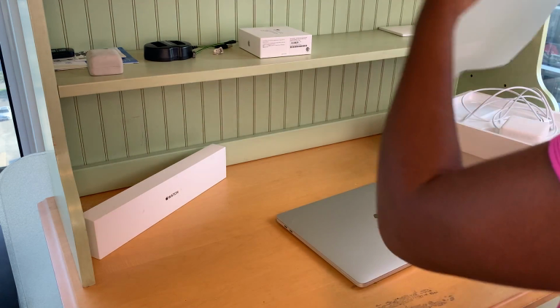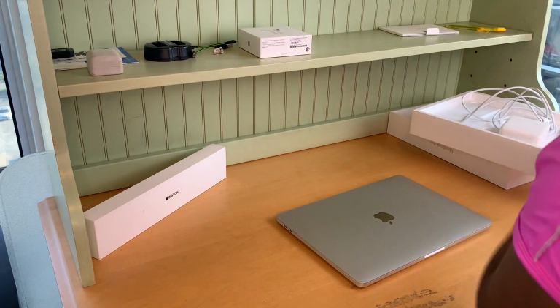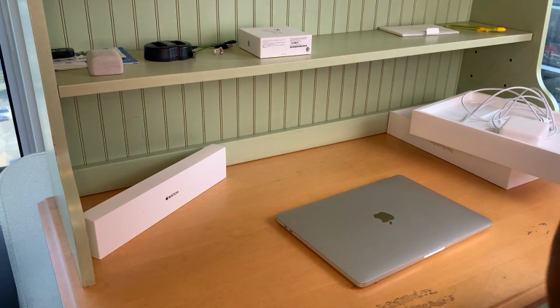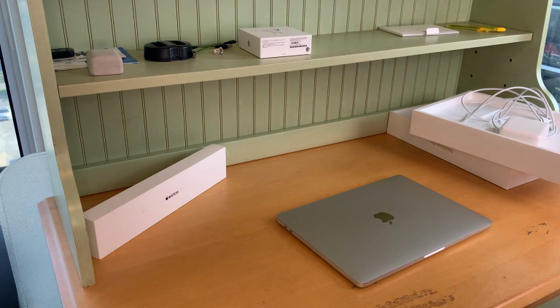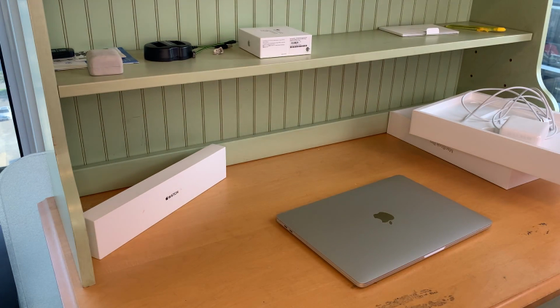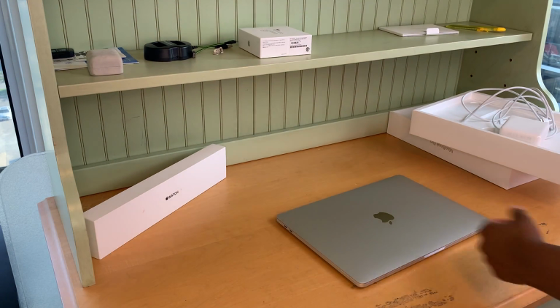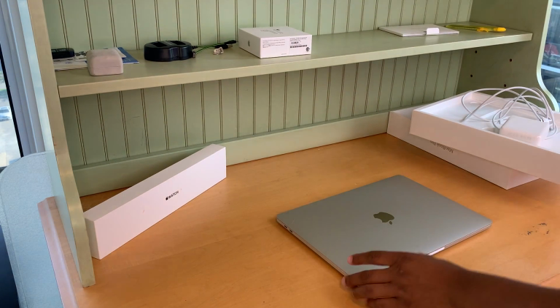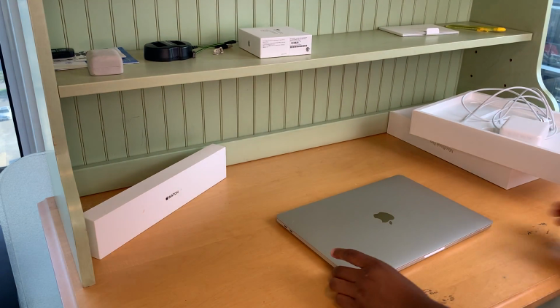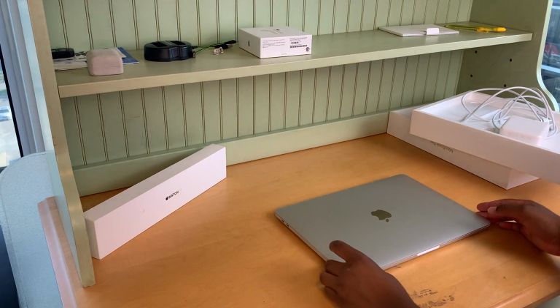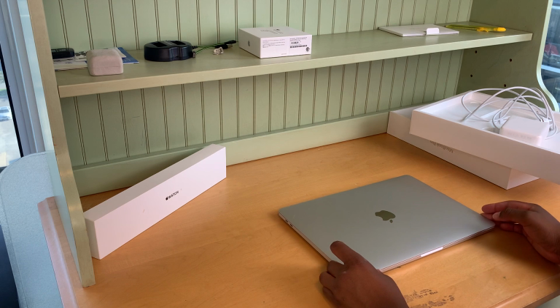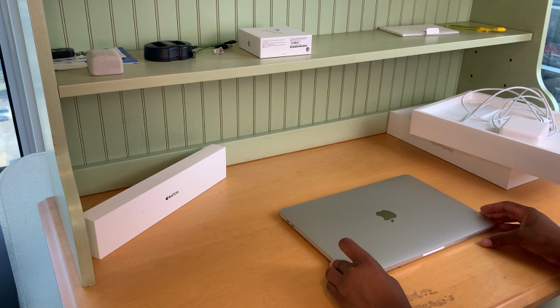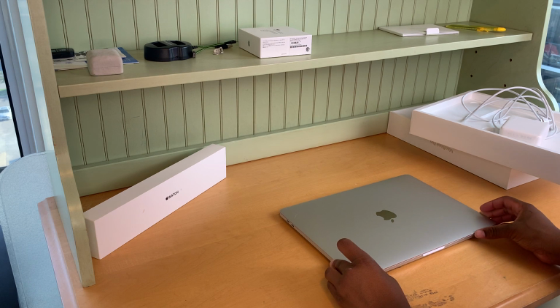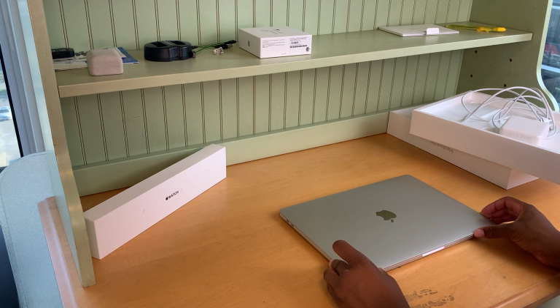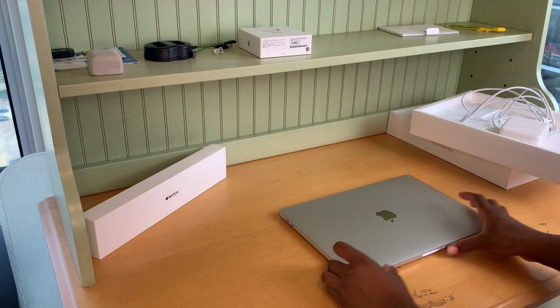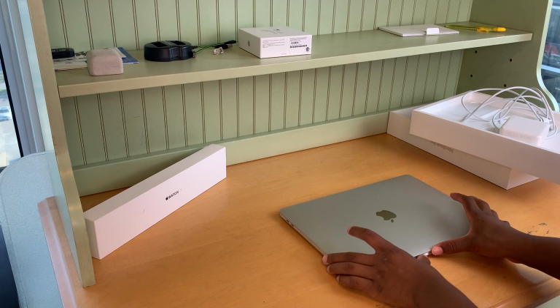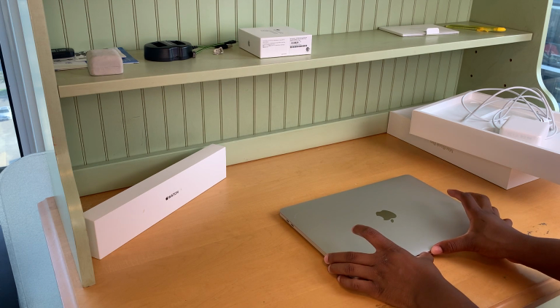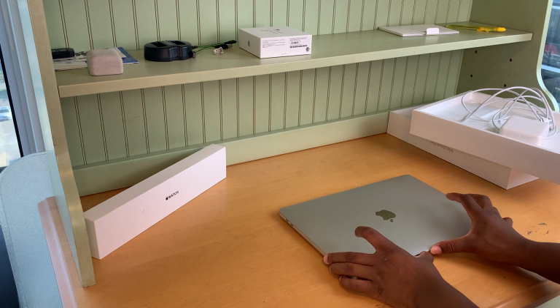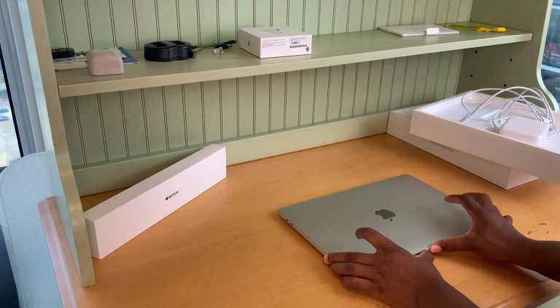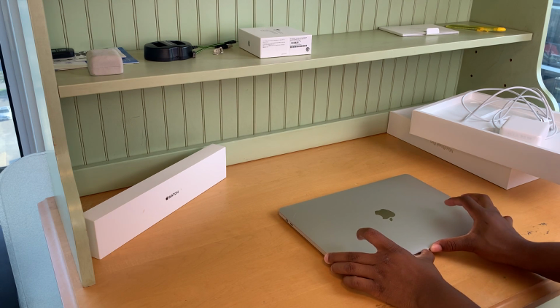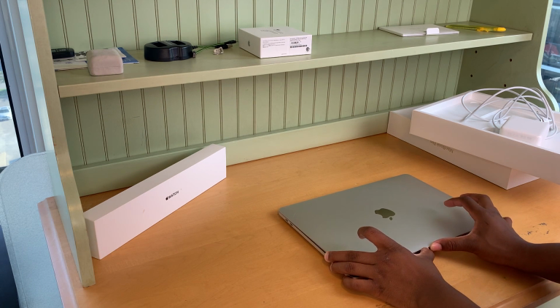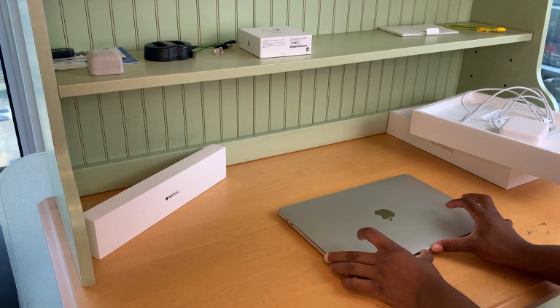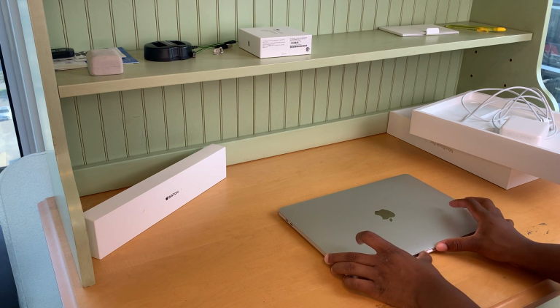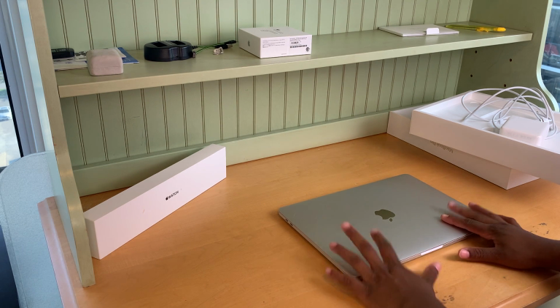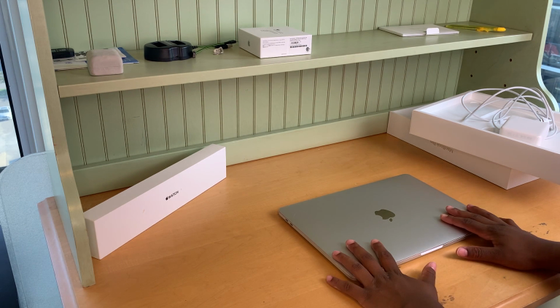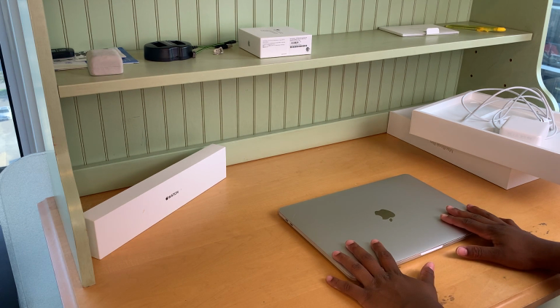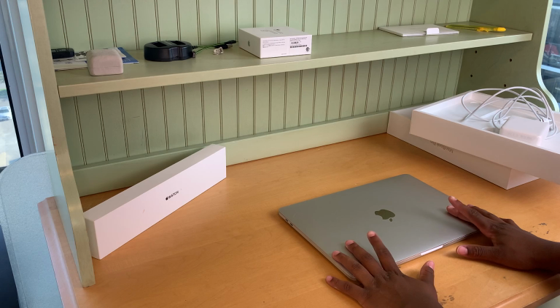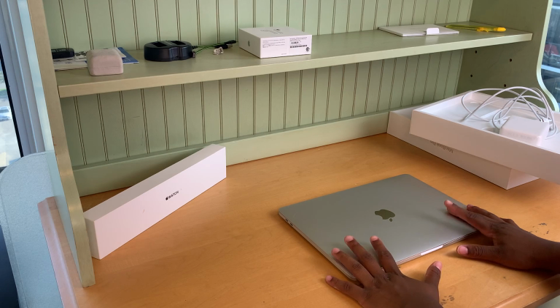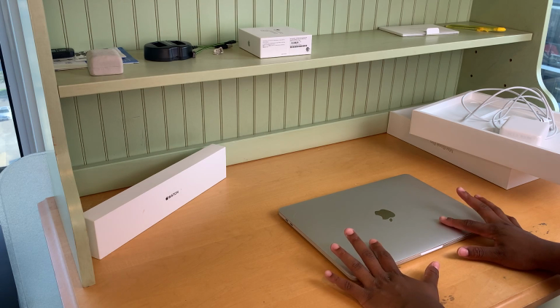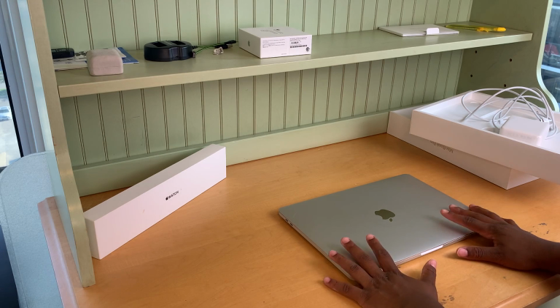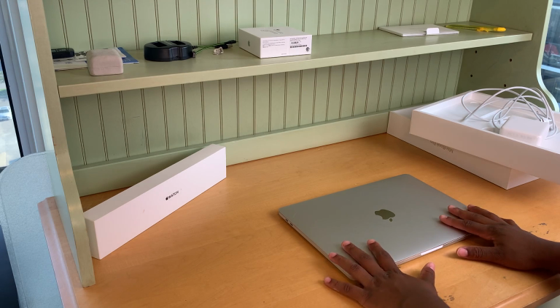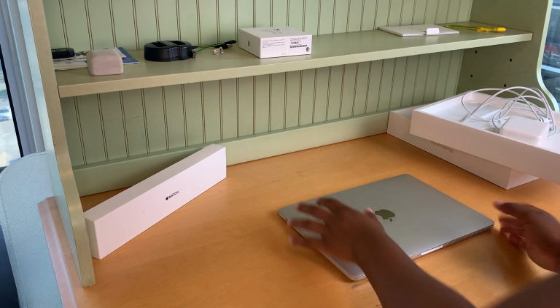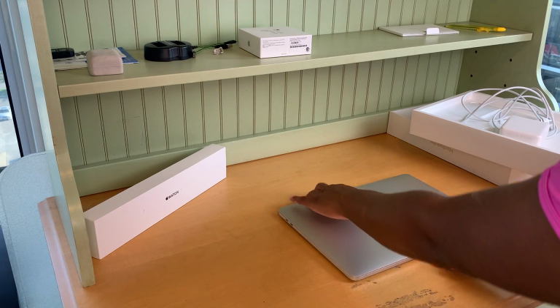All right, and also for the color — I got a silver one, which wasn't the color that I wanted, but it was the only one available.